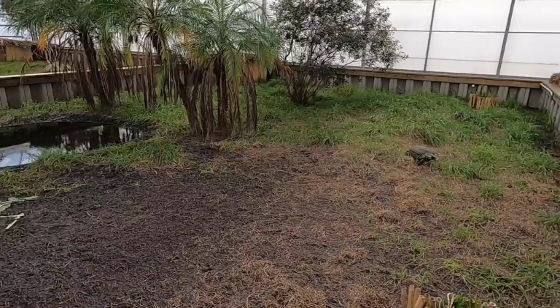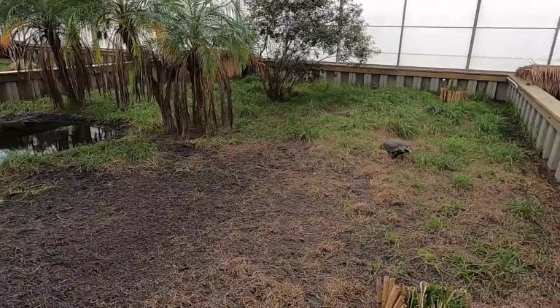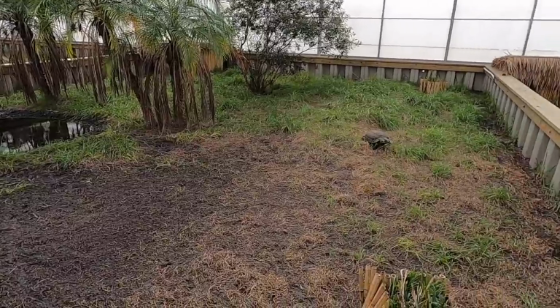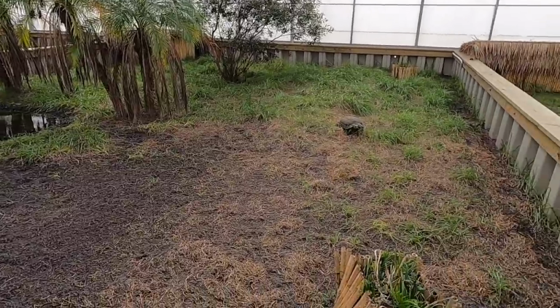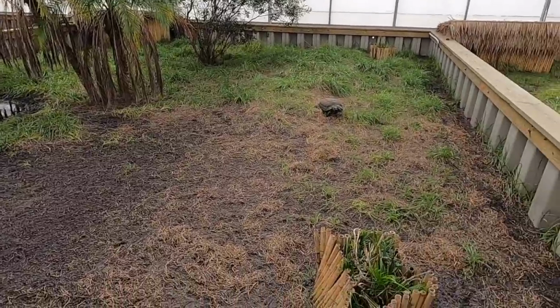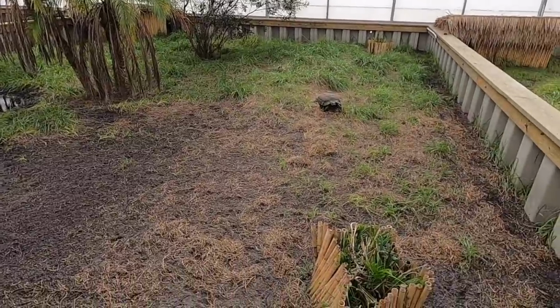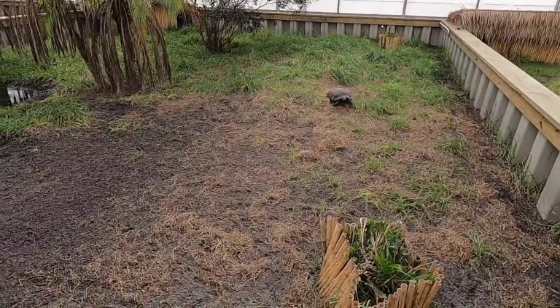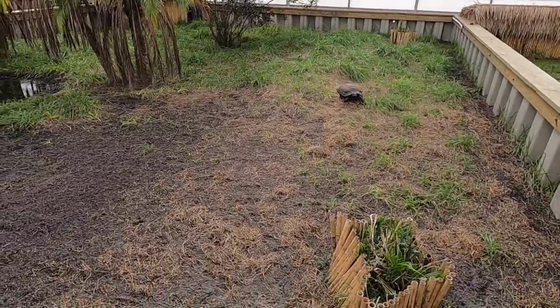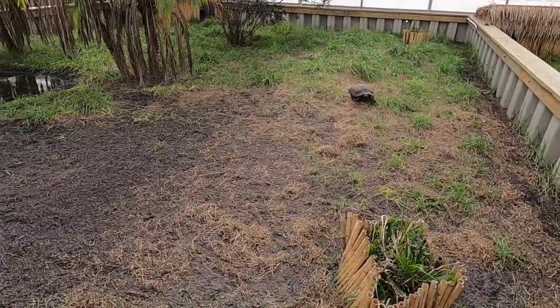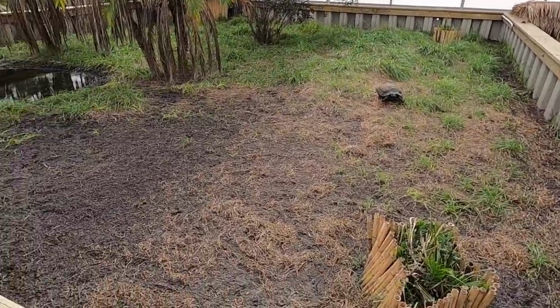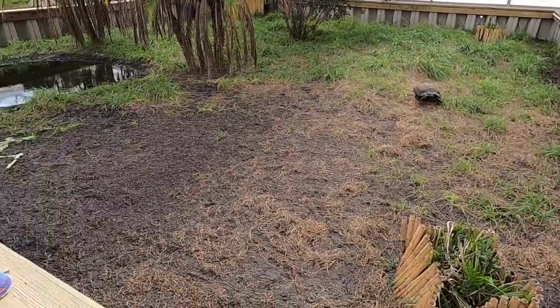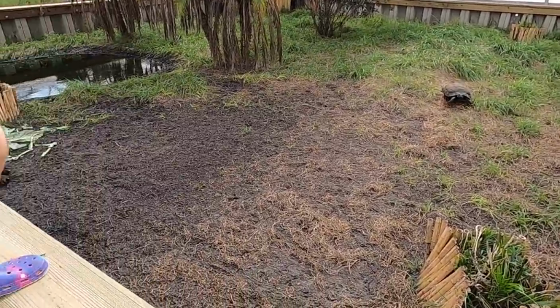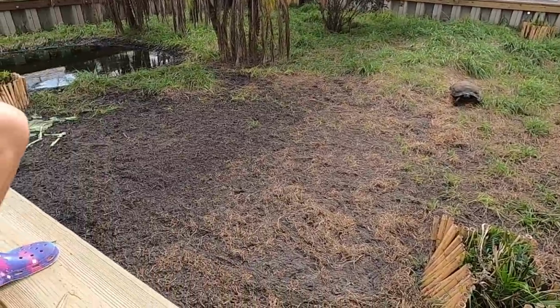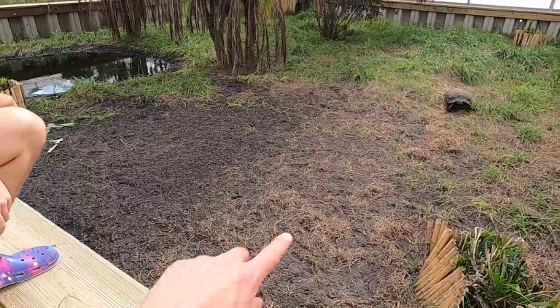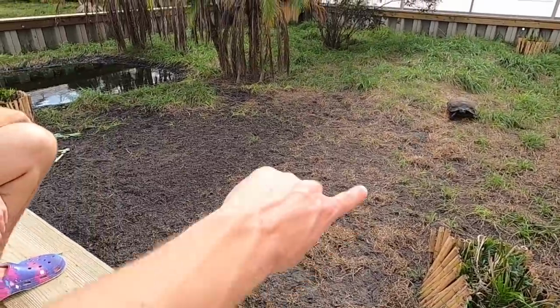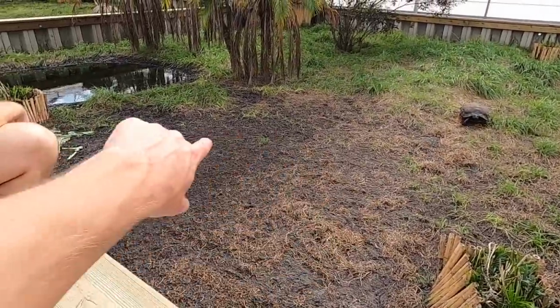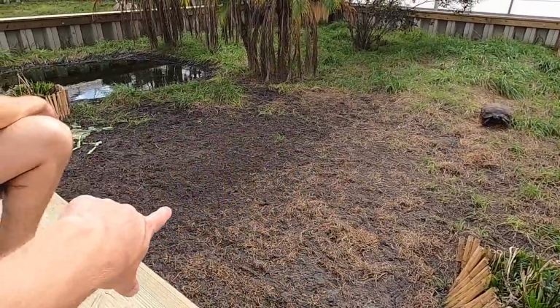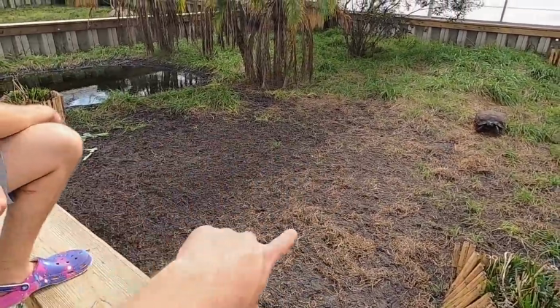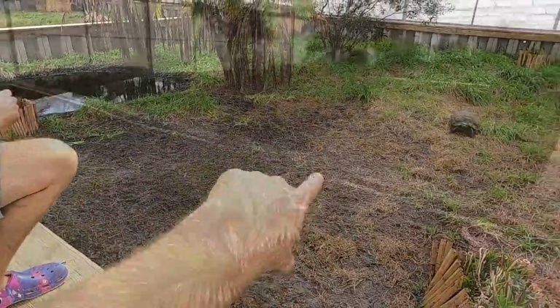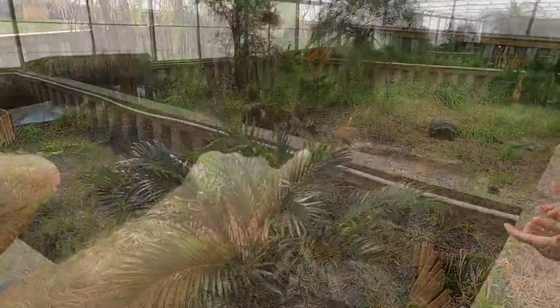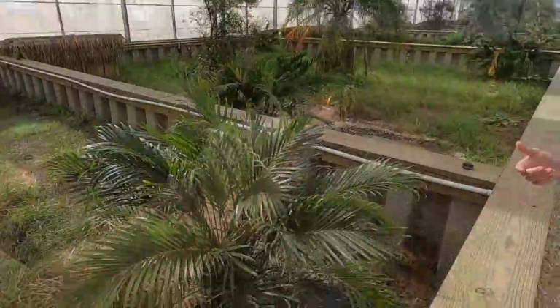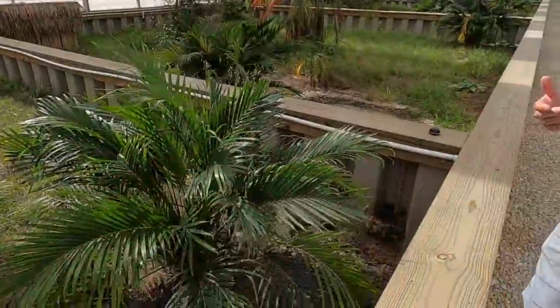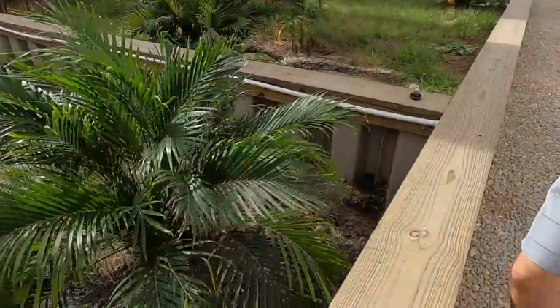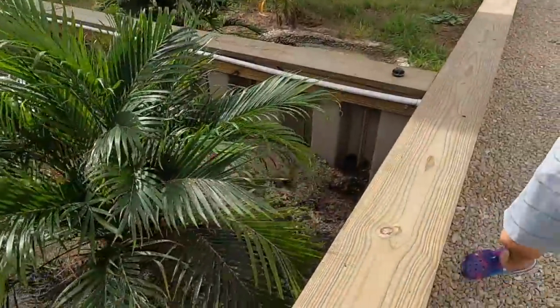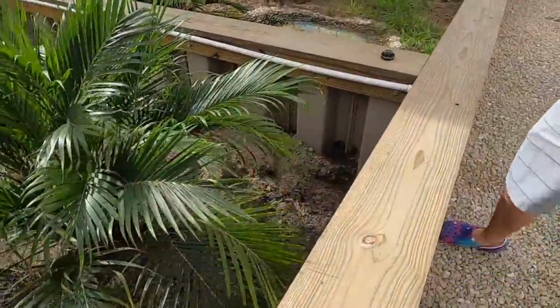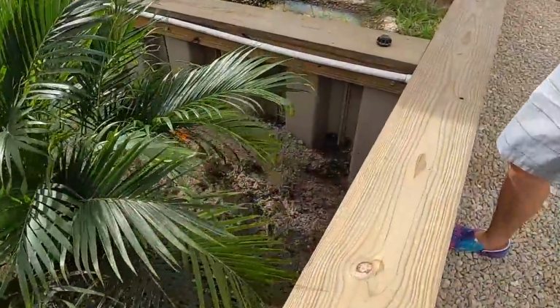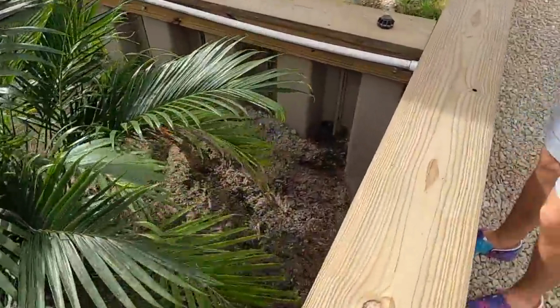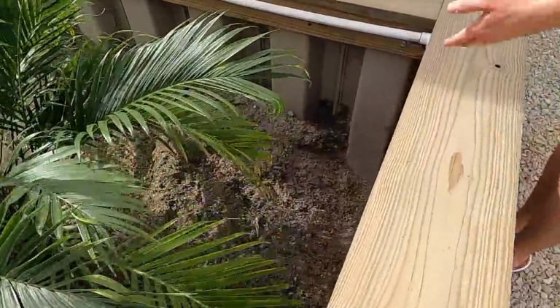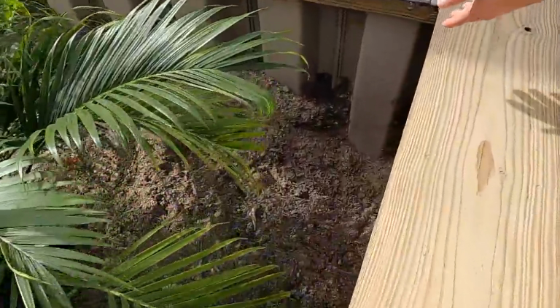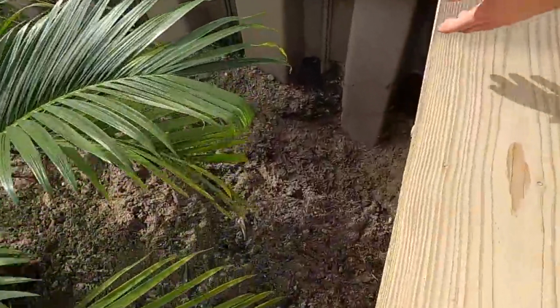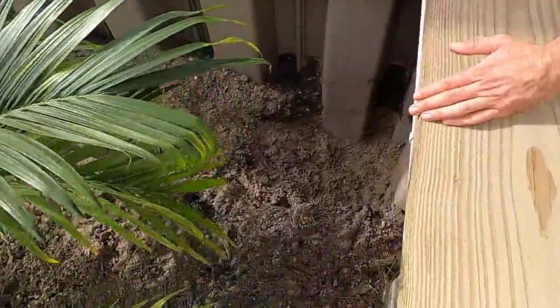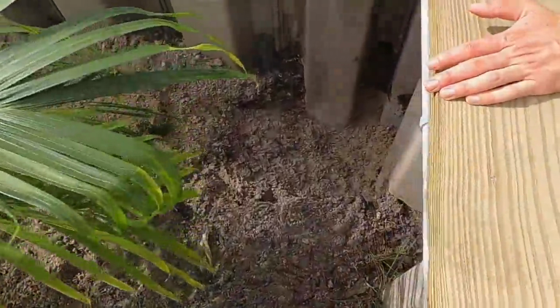They've eaten a lot of grass and you can definitely see they like hanging out over here — they're already digging. What the heck, I mean, this is a sulcata for you.